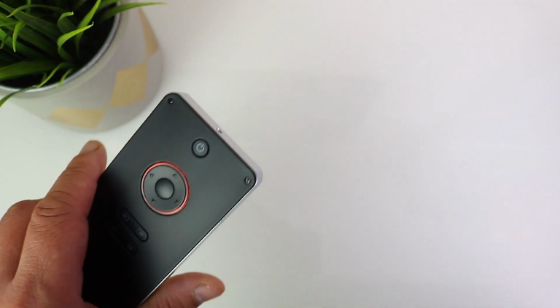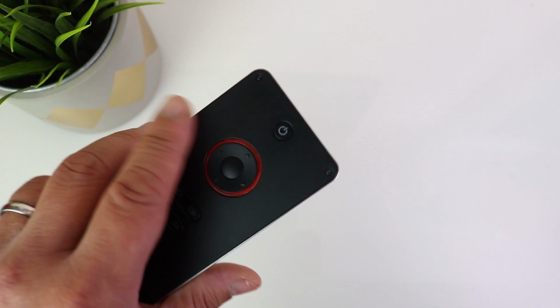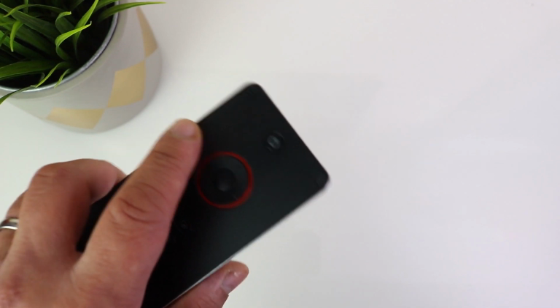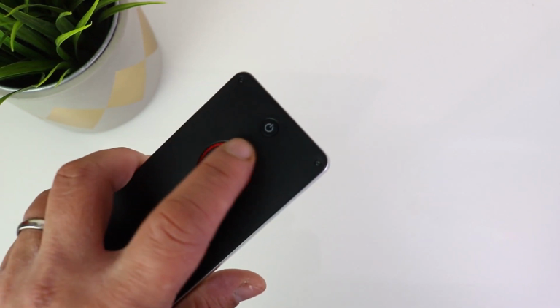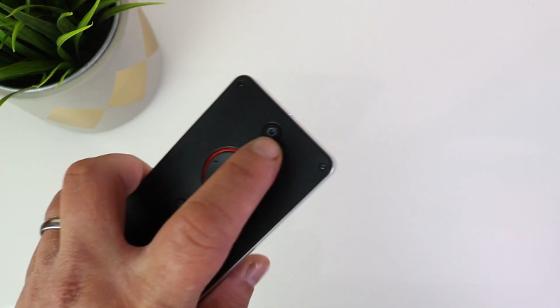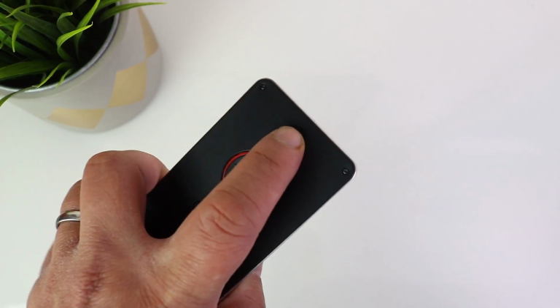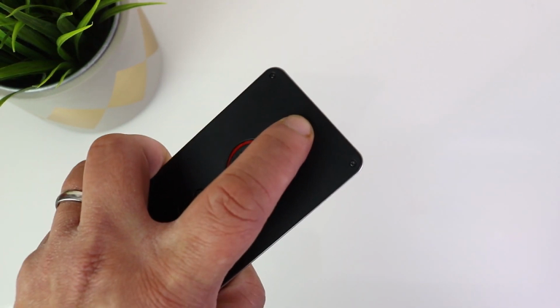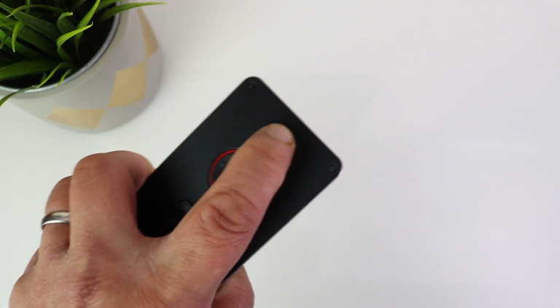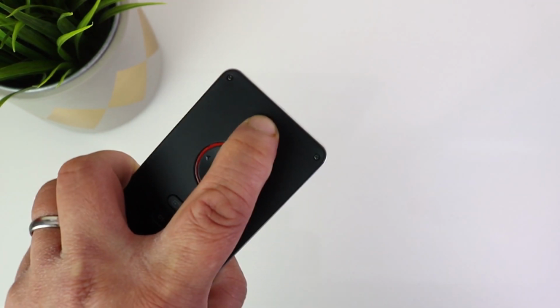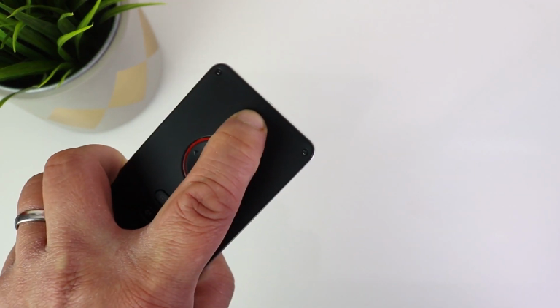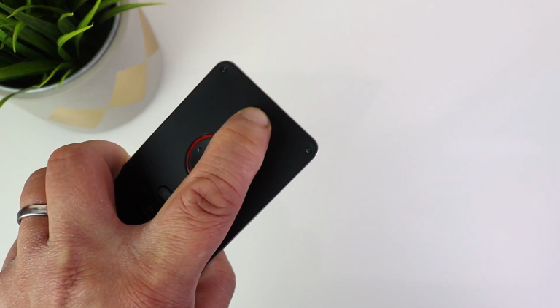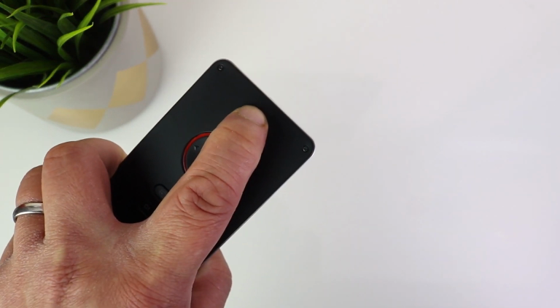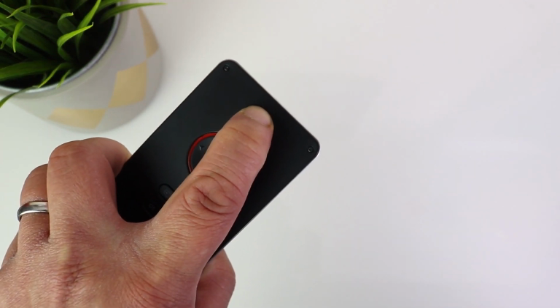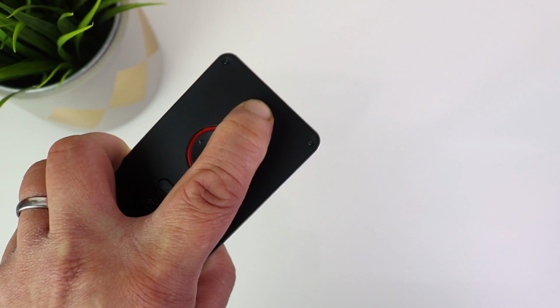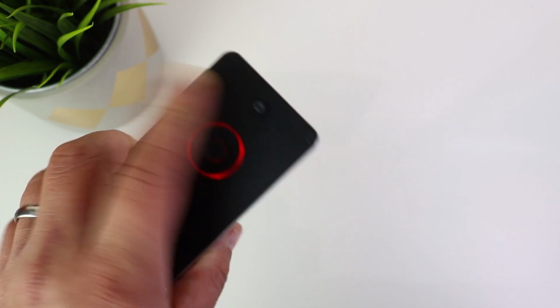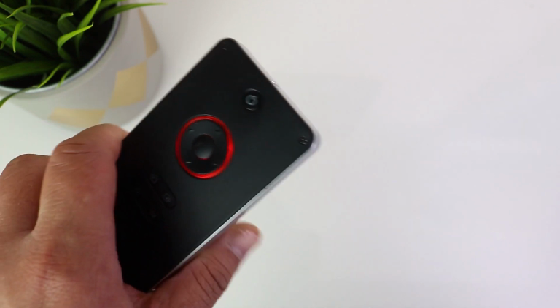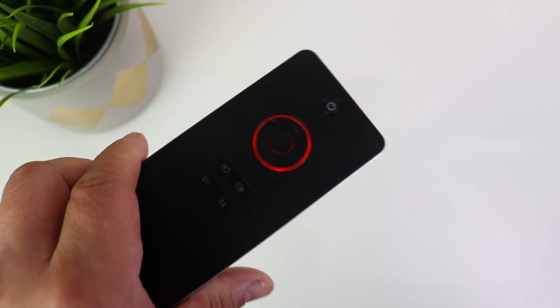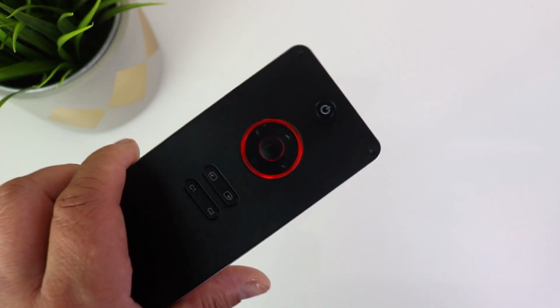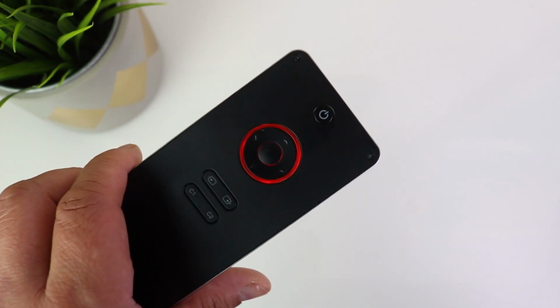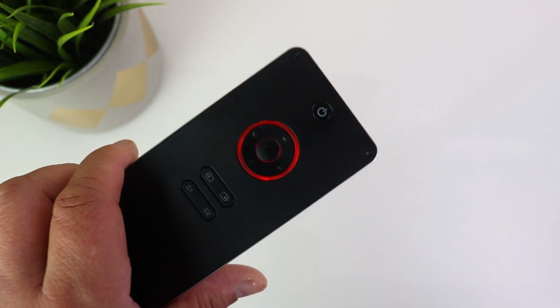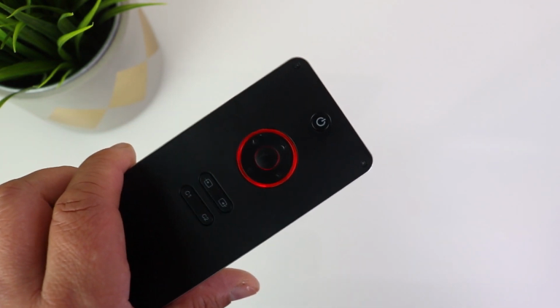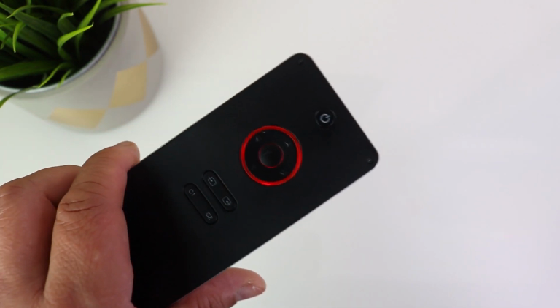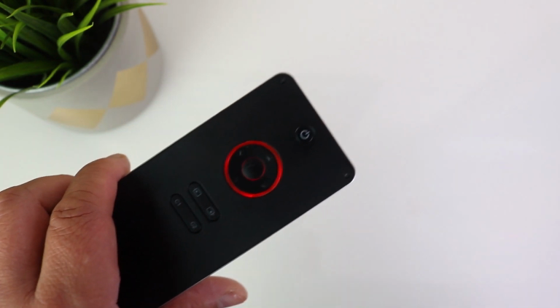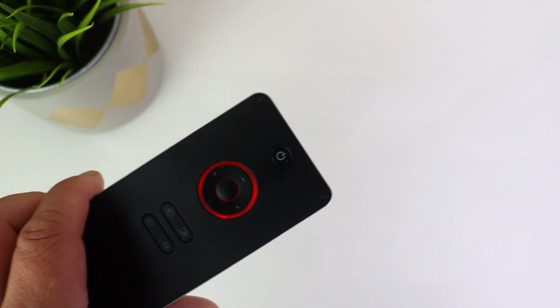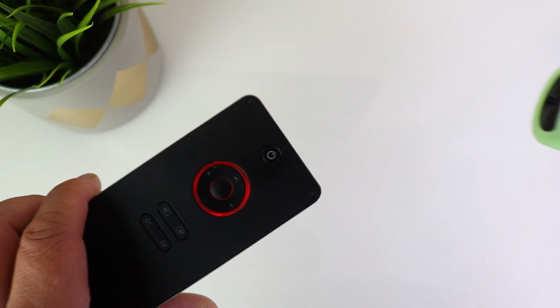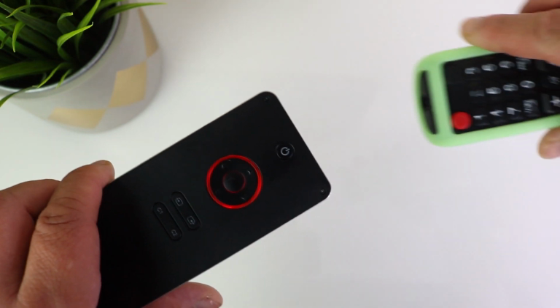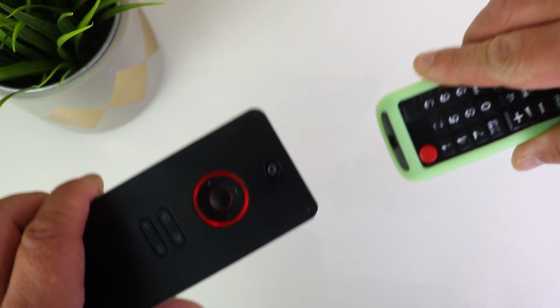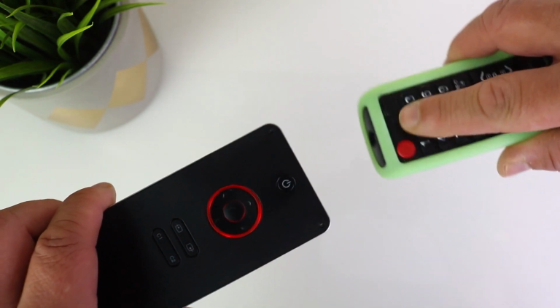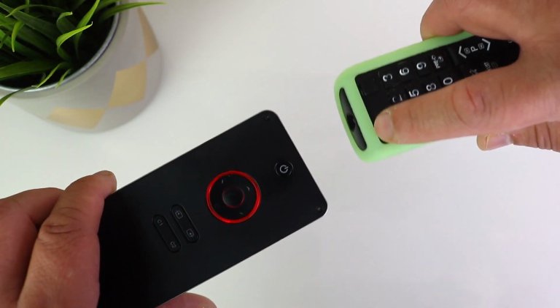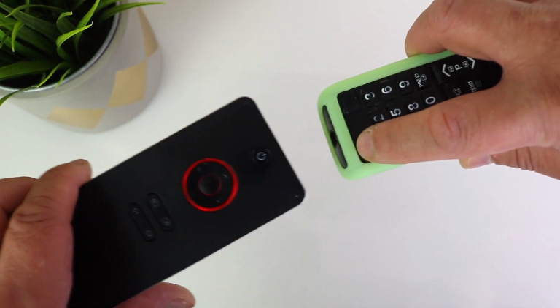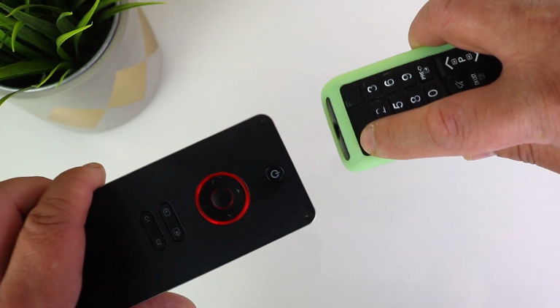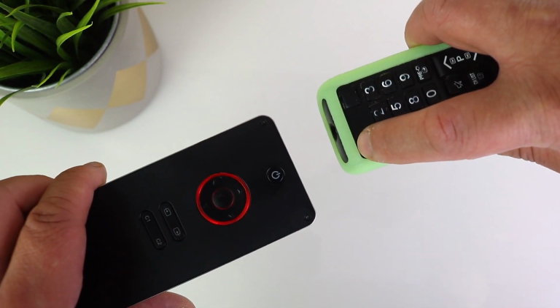Basically, the button that you want to program — press the button and keep it held down for three seconds. That will light the button up. You see there, the red light — that means it's ready to be programmed. Then get the remote control that you want to program it with and just press the button.